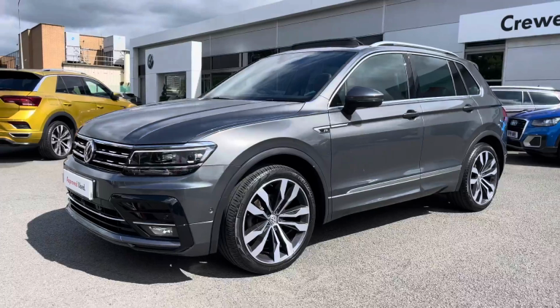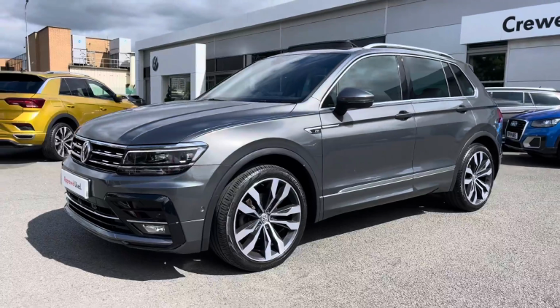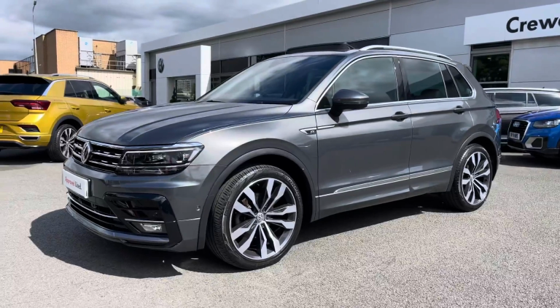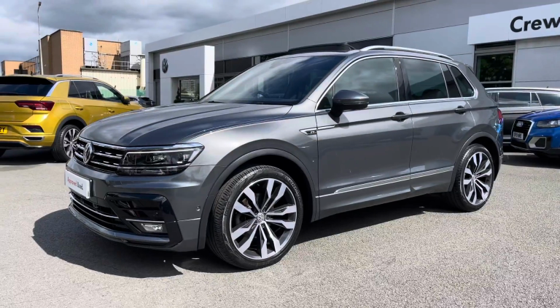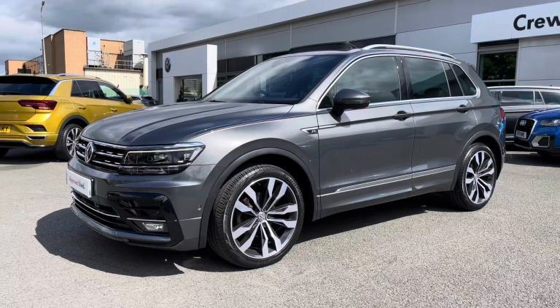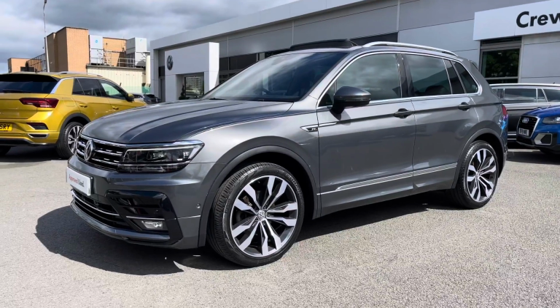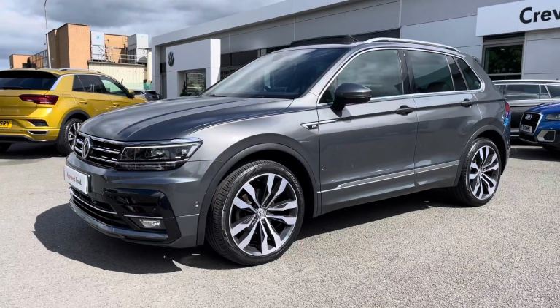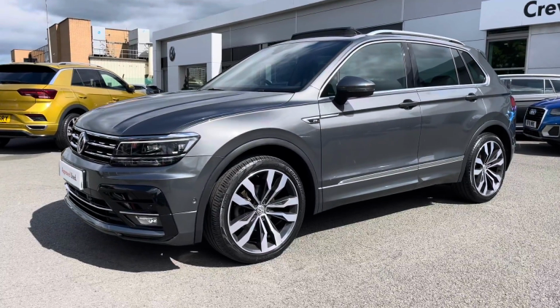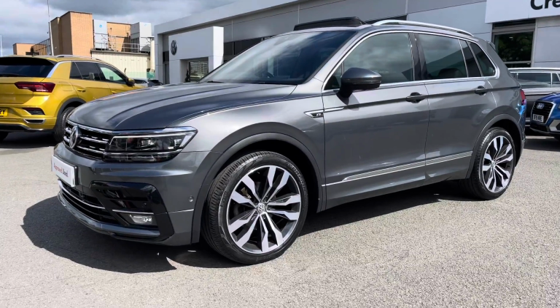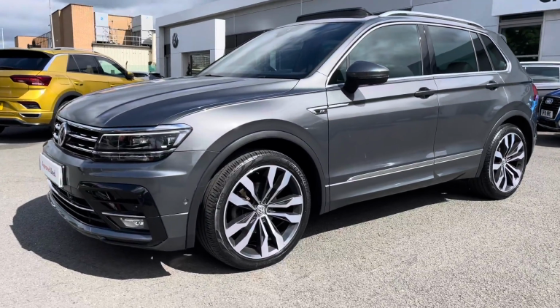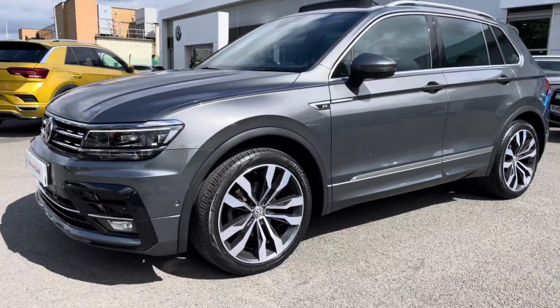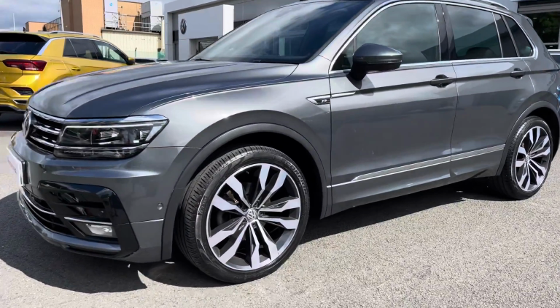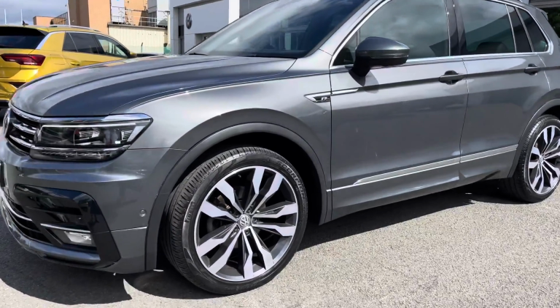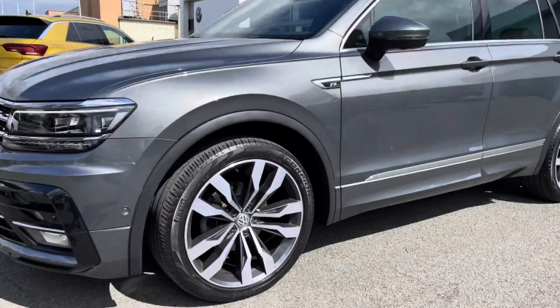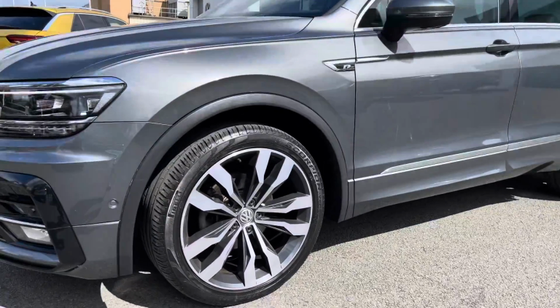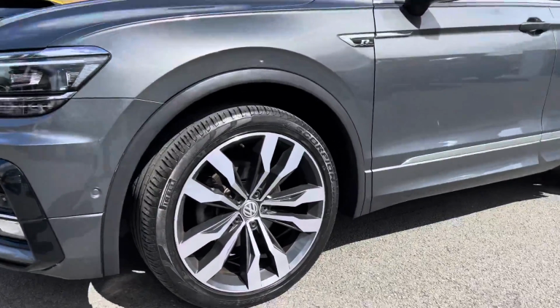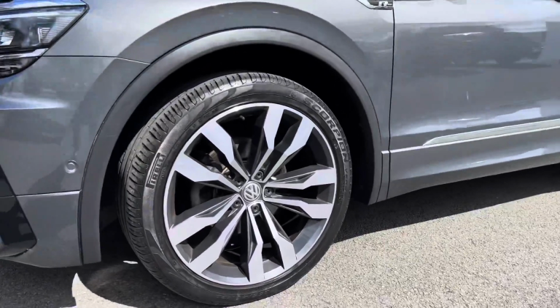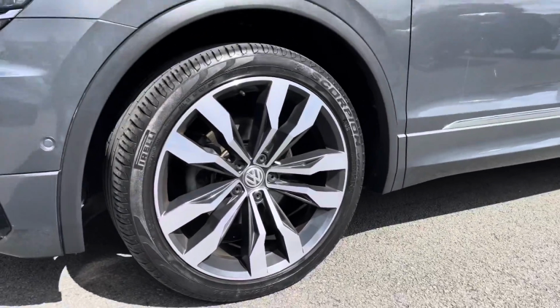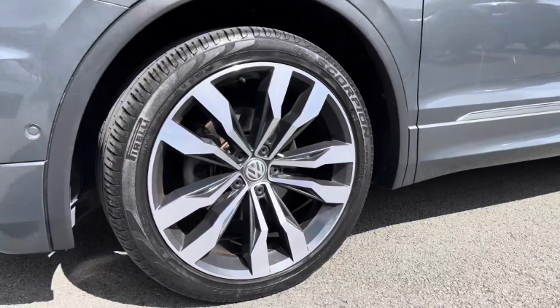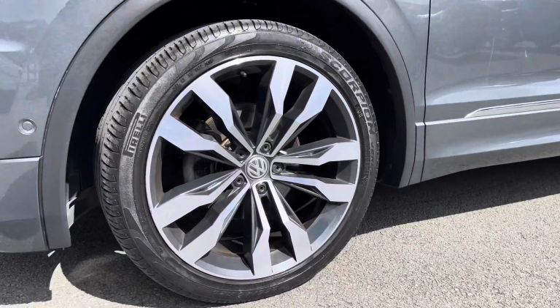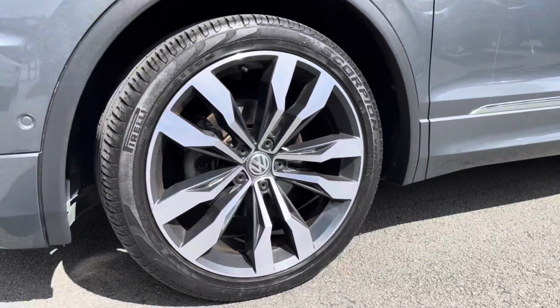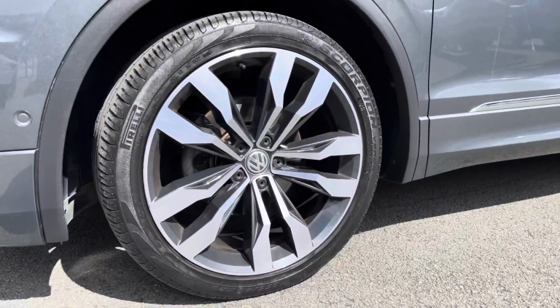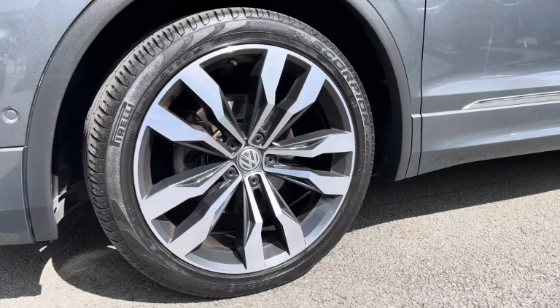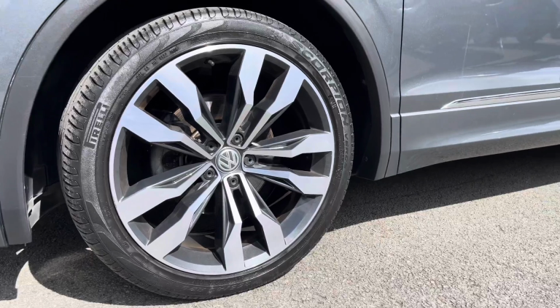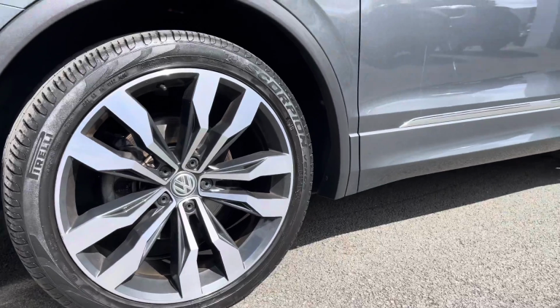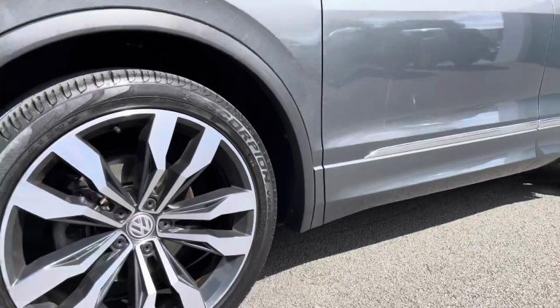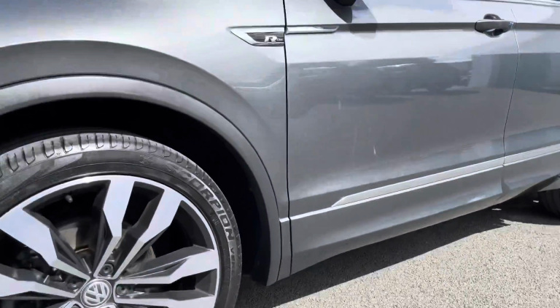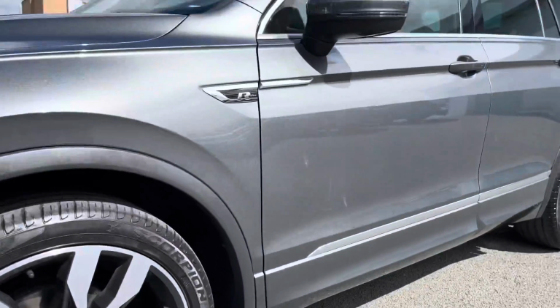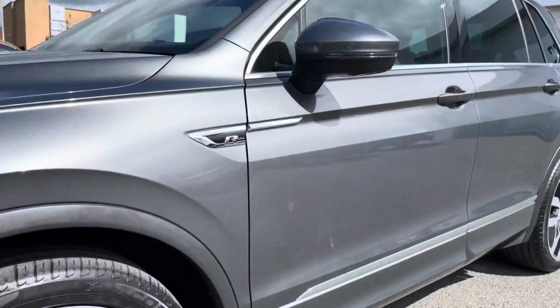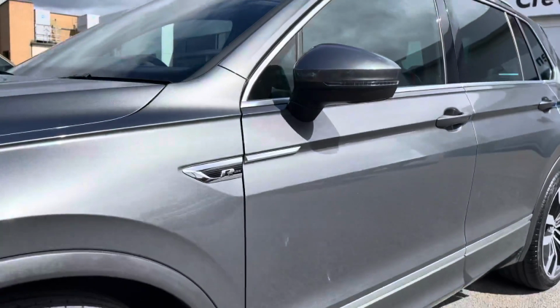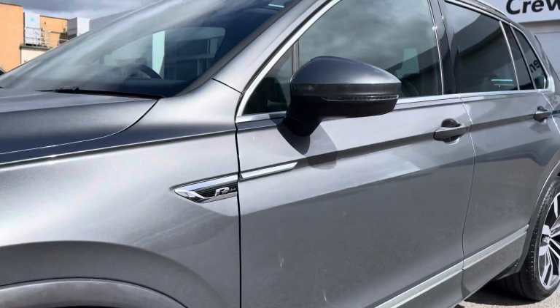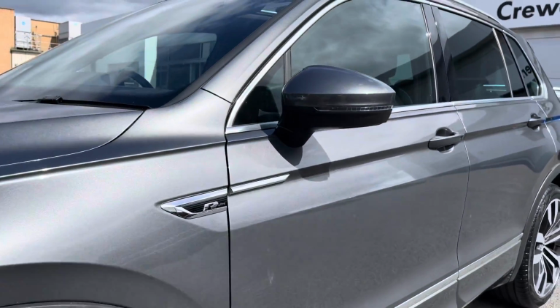At the front, you've got full LED headlights providing fantastic vision in all conditions. And on the side of the car, you've got these beautiful 20-inch Suzuka Diamond Cut alloy wheels that finish off the exterior perfectly.